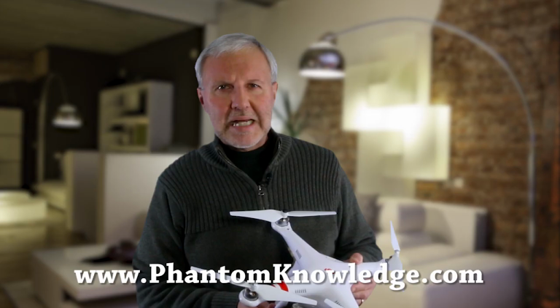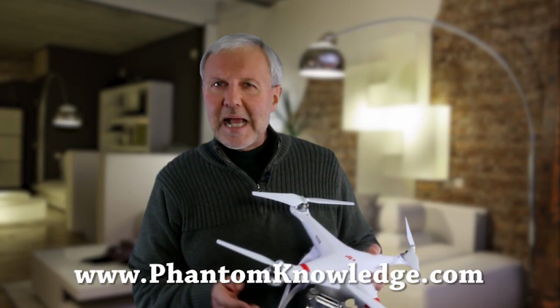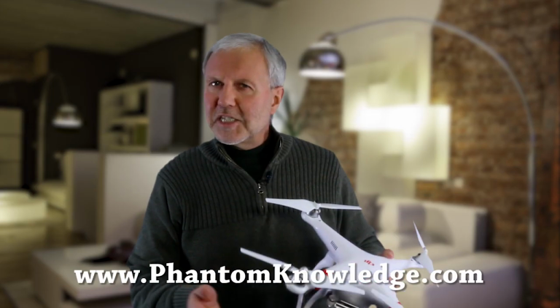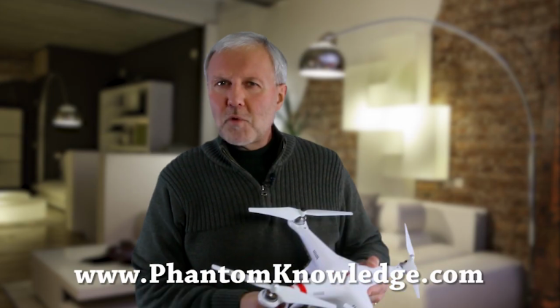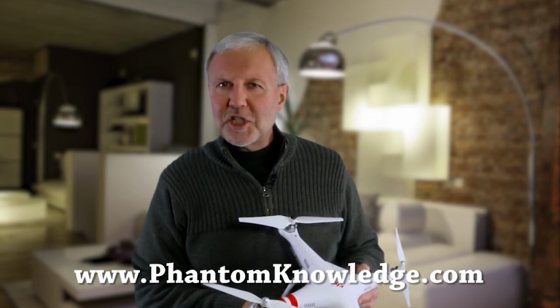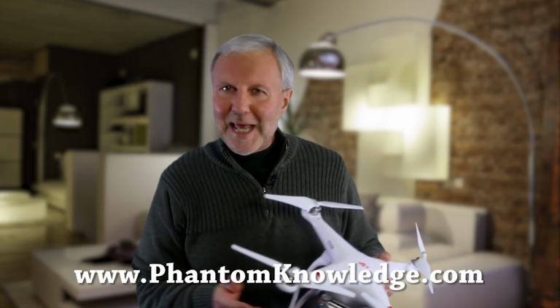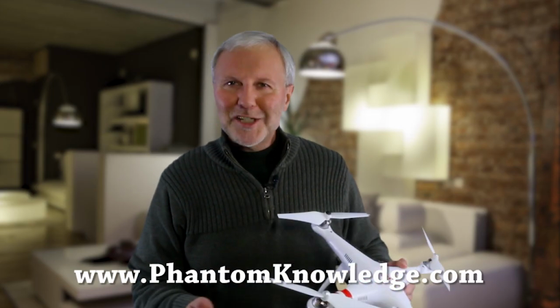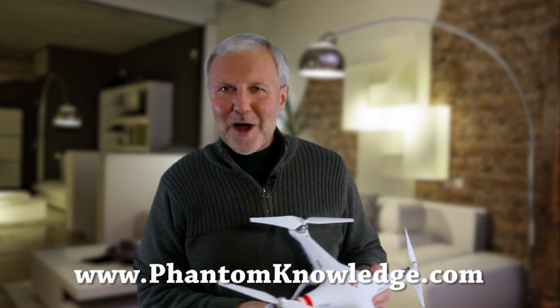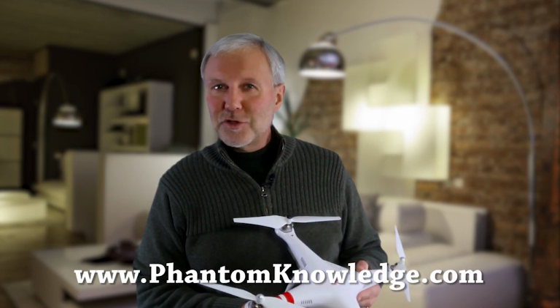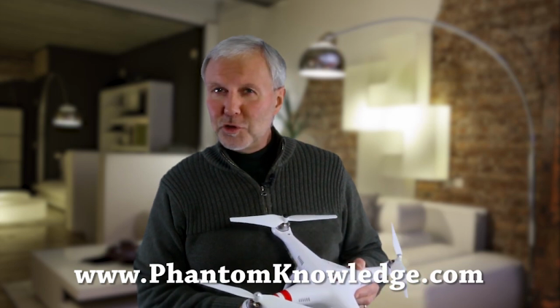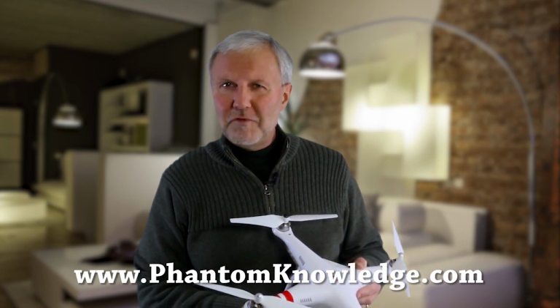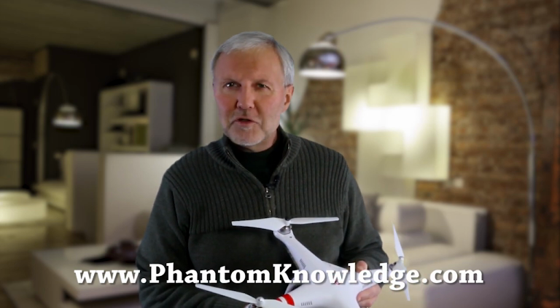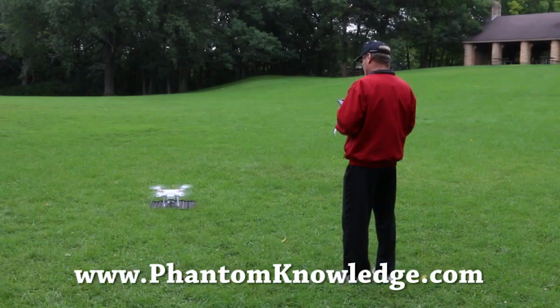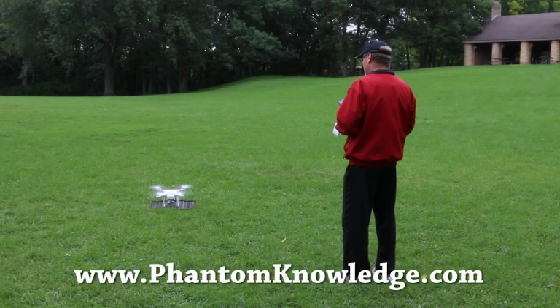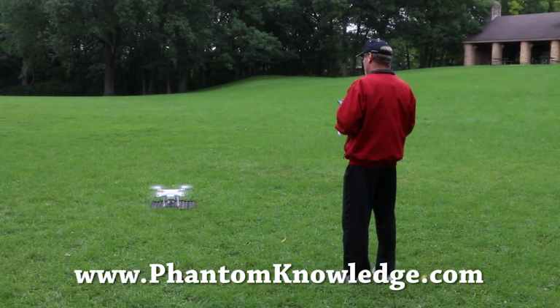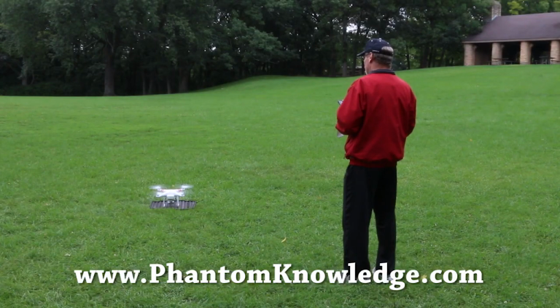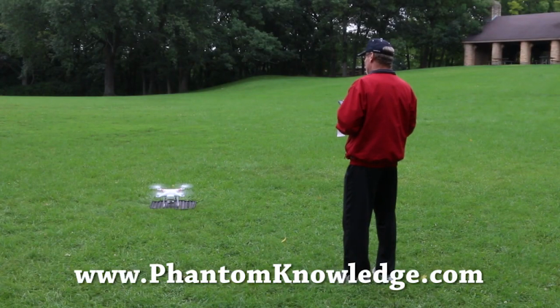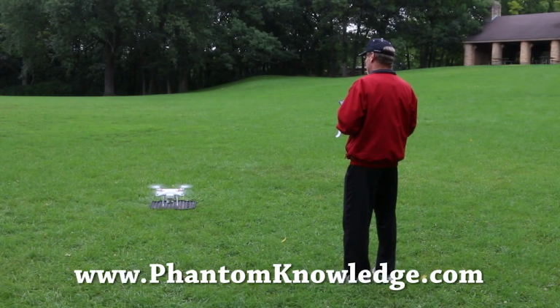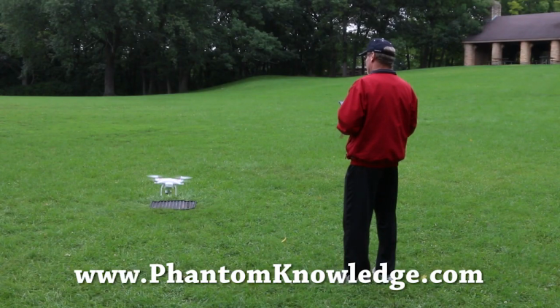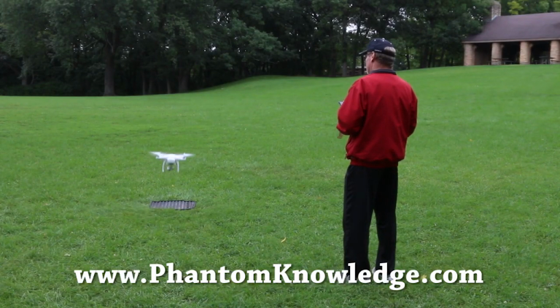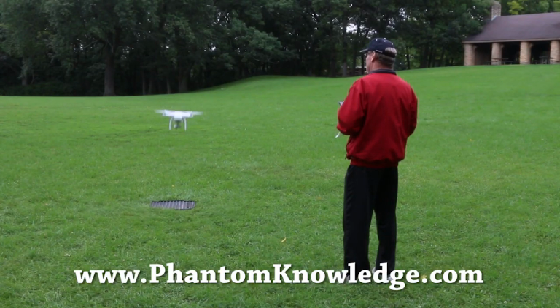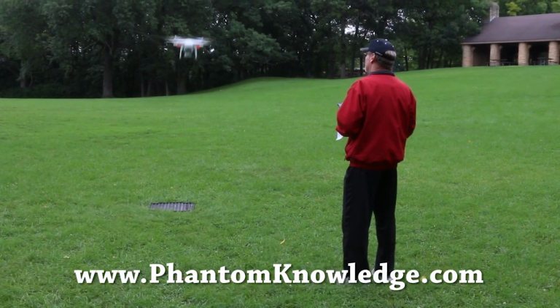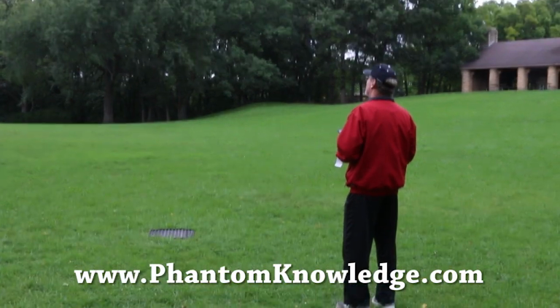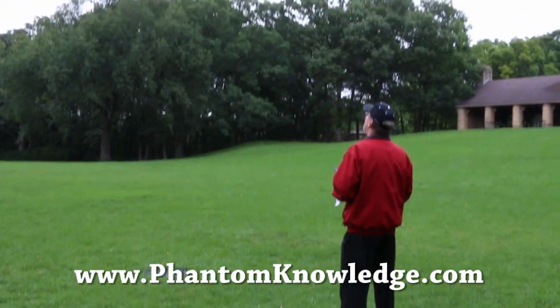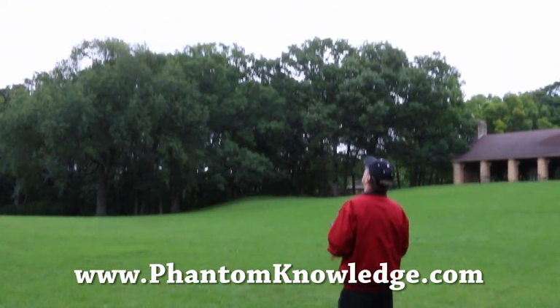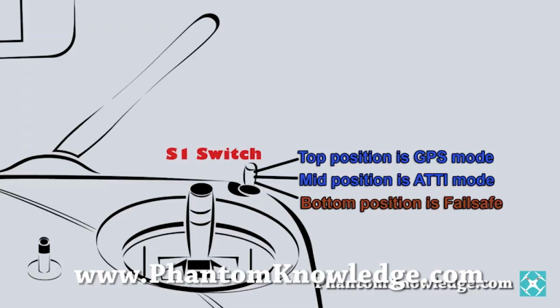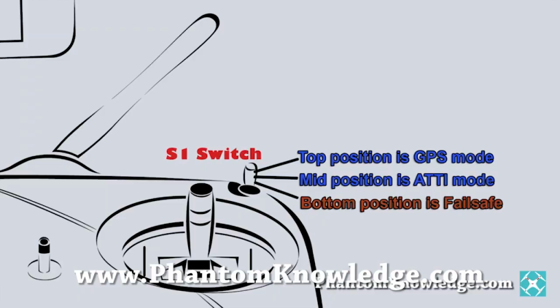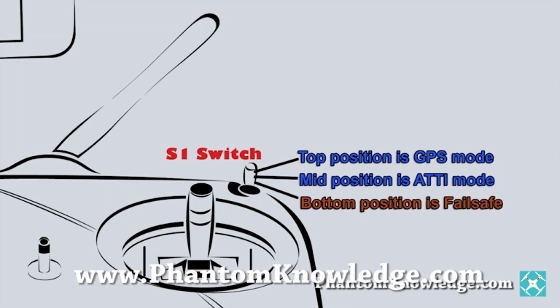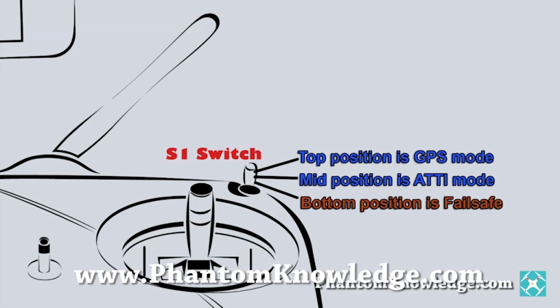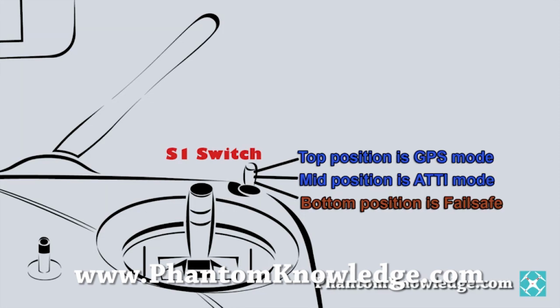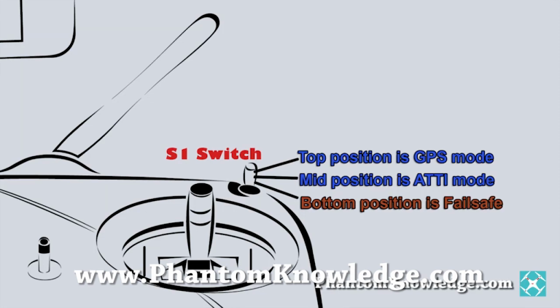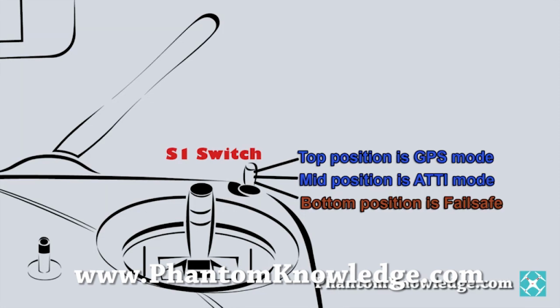Instead of watching endless hours of YouTube videos, you can be up and running in about two hours using Phantom Knowledge as your visual guide.